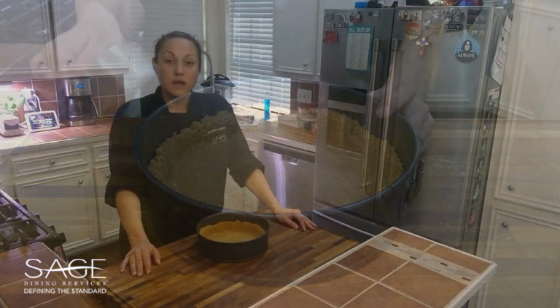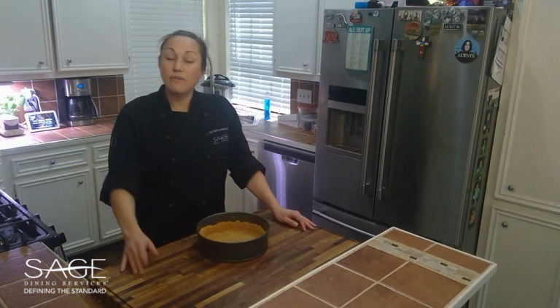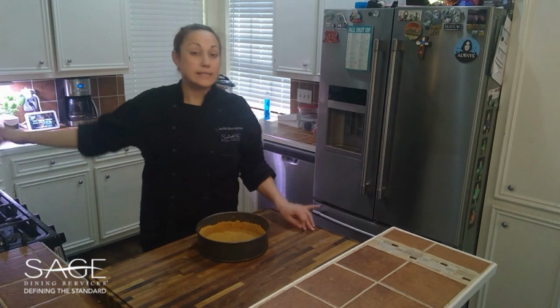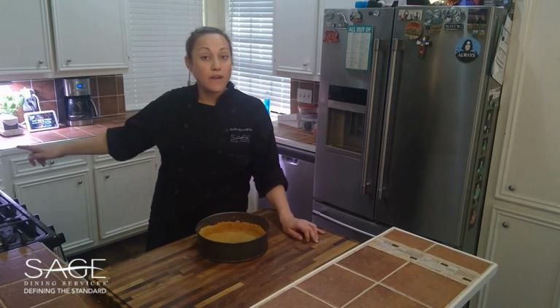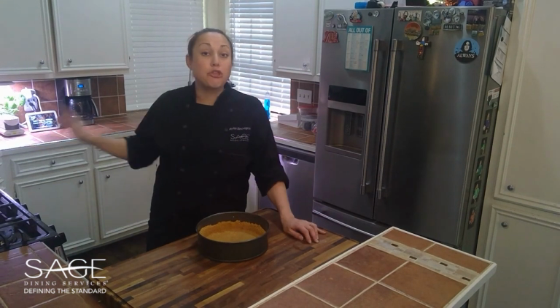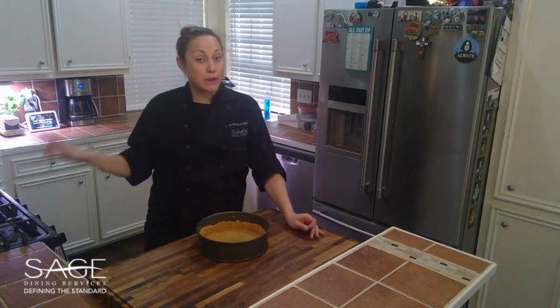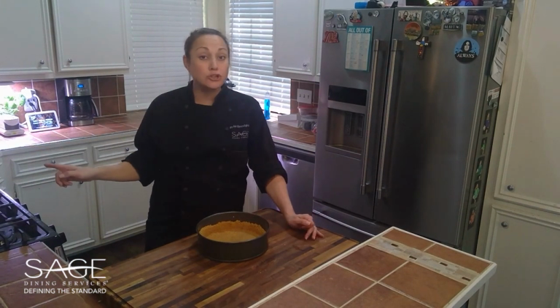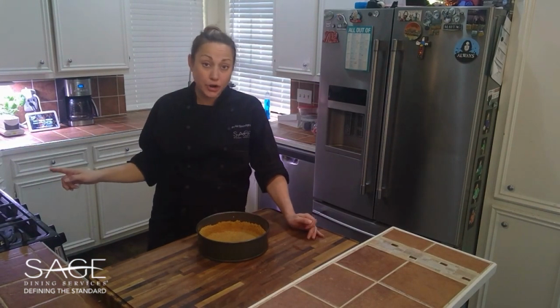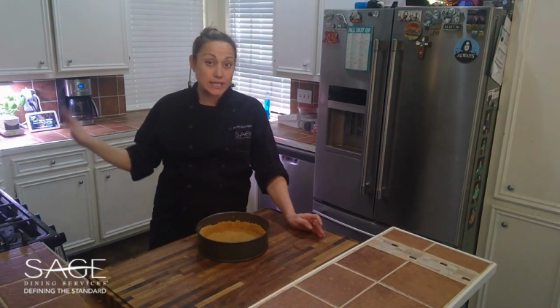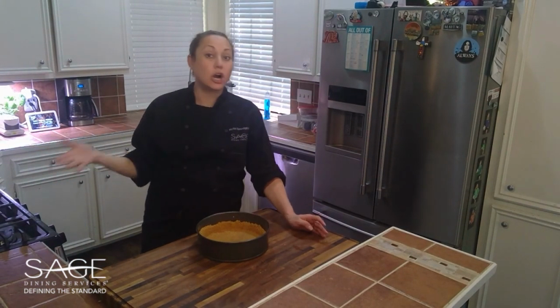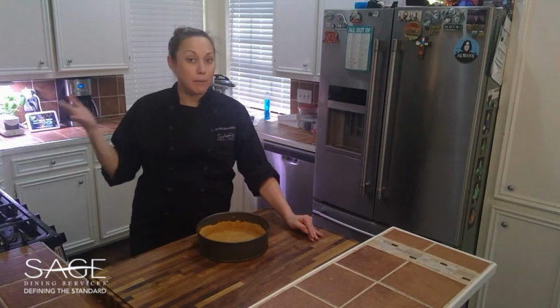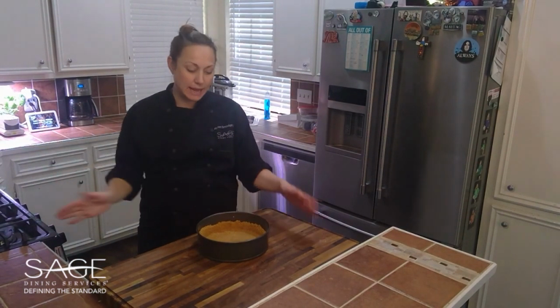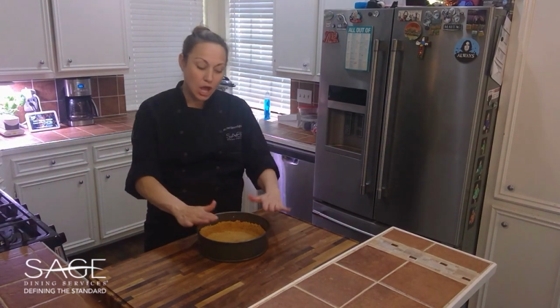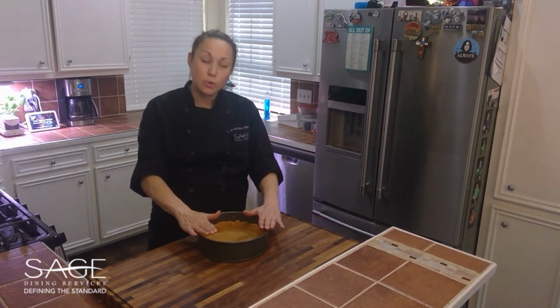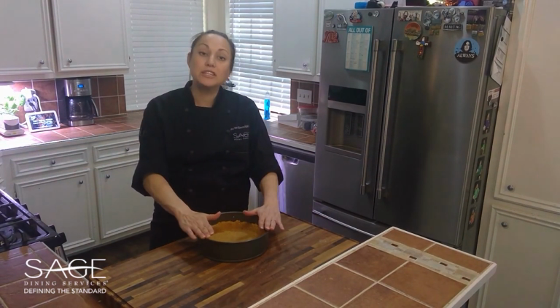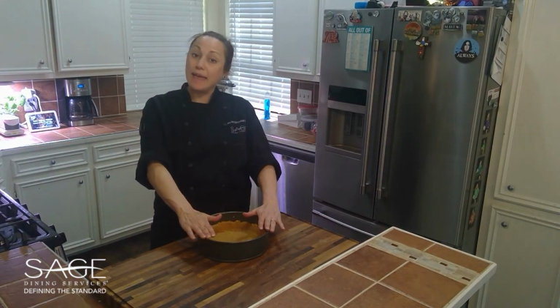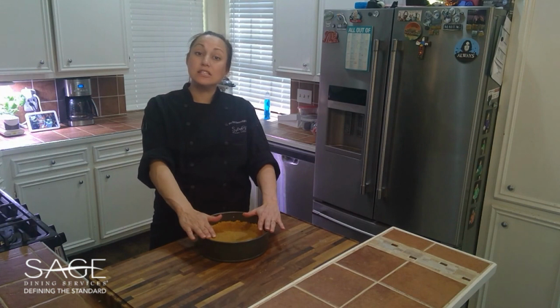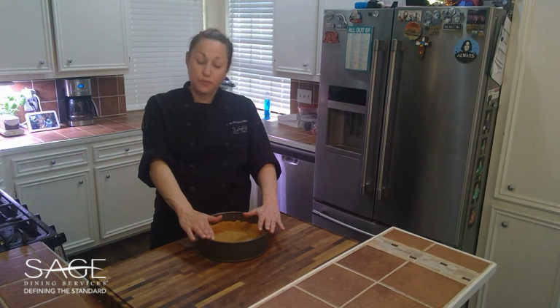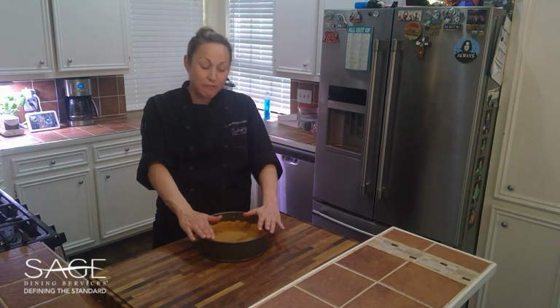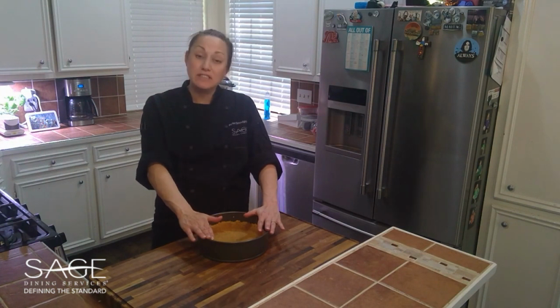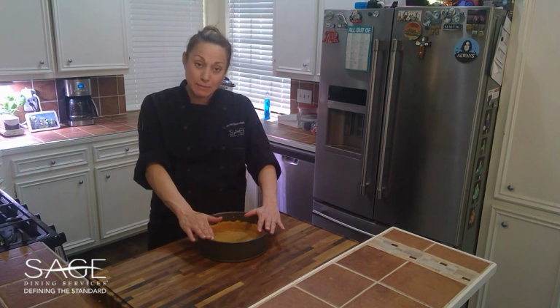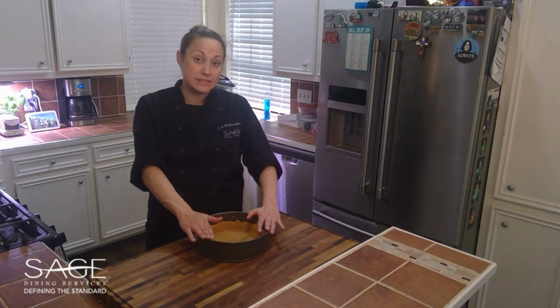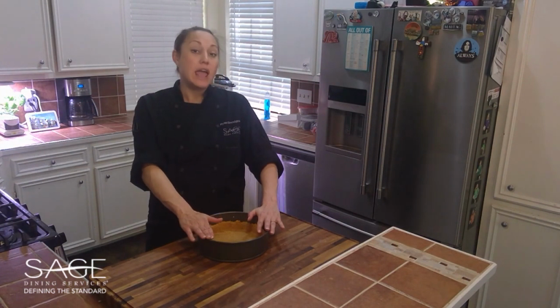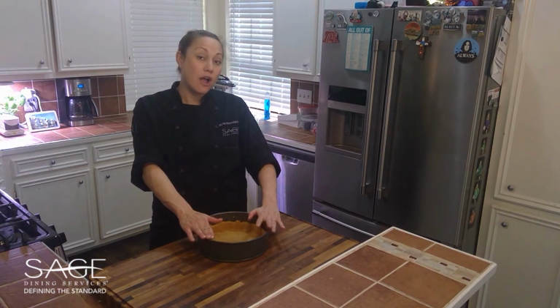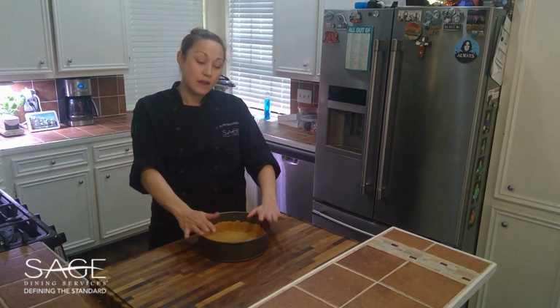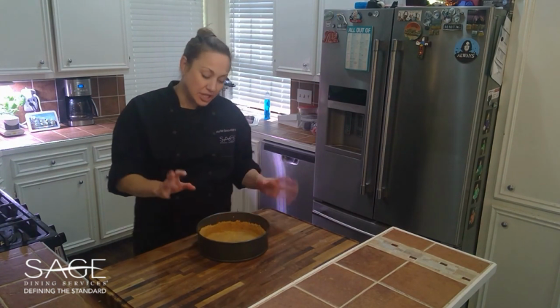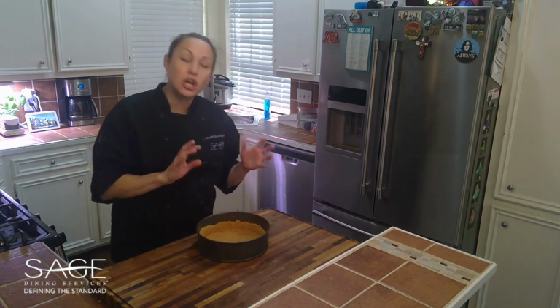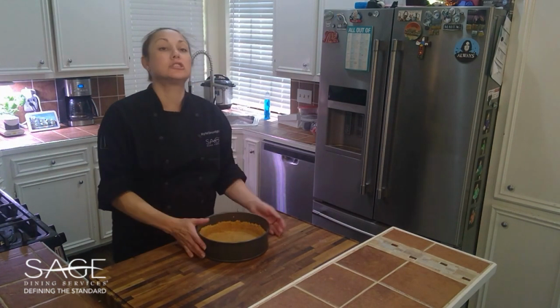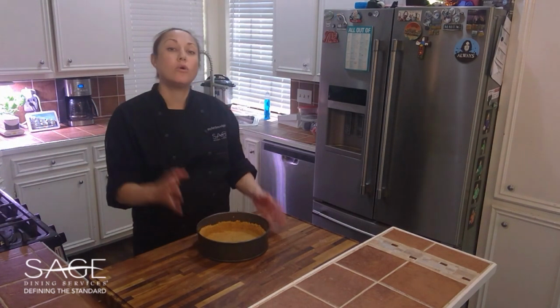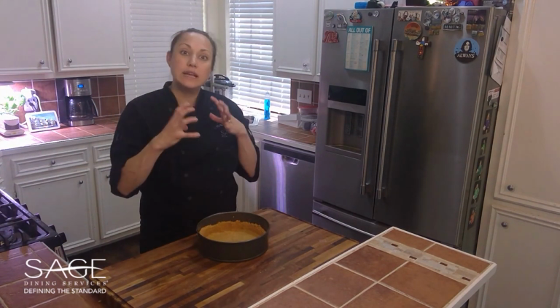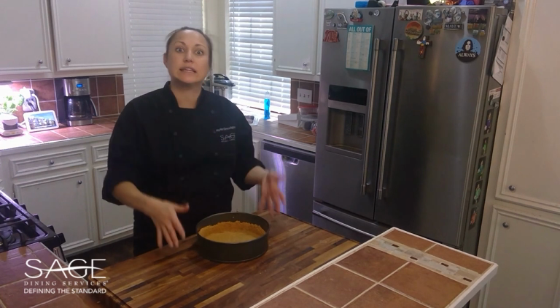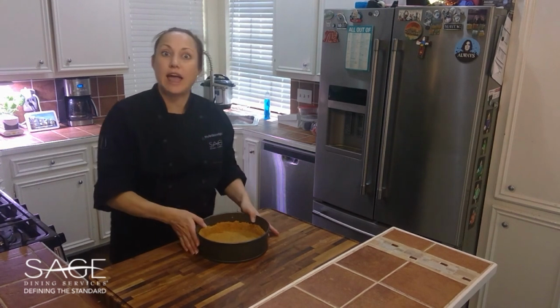I've already set our oven to 300 degrees and it's already come up to temperature, so we're going to bake this for about five to ten minutes in our oven, just until it starts to turn golden and it sticks together.